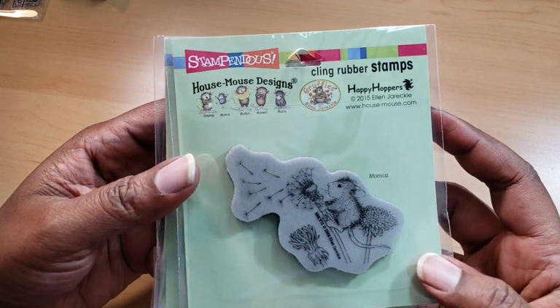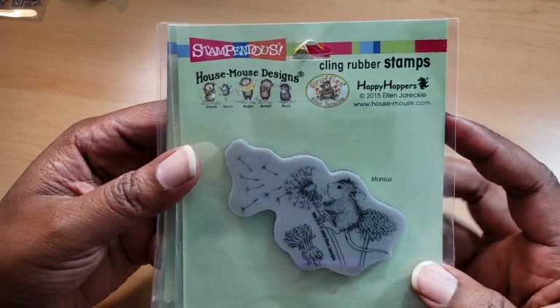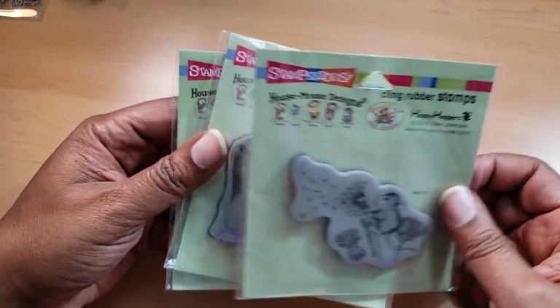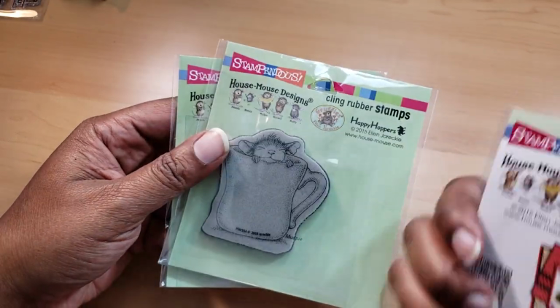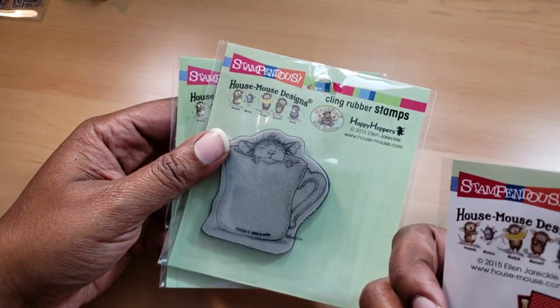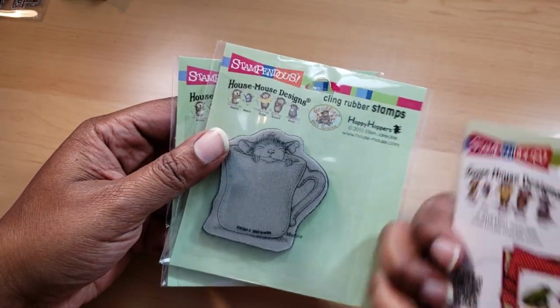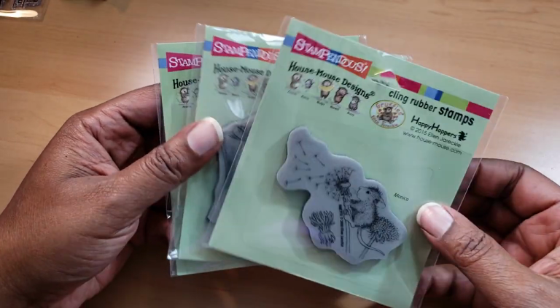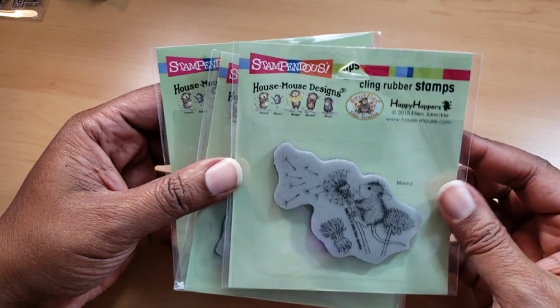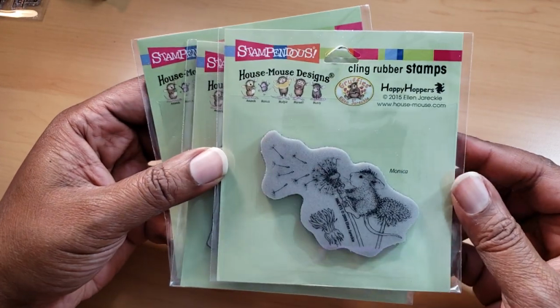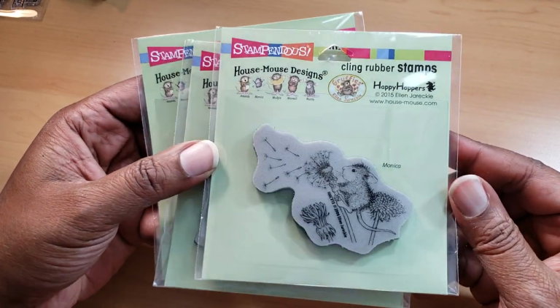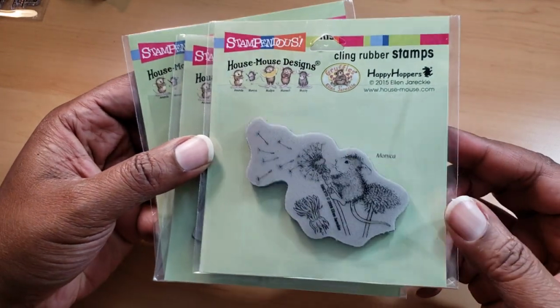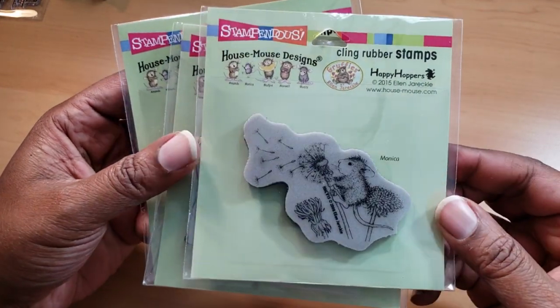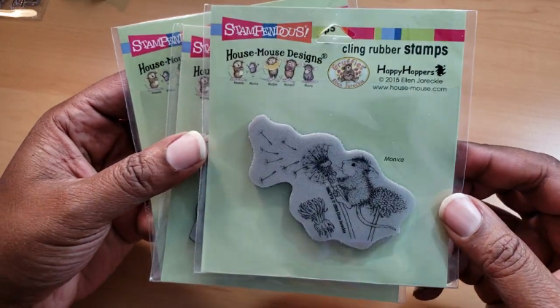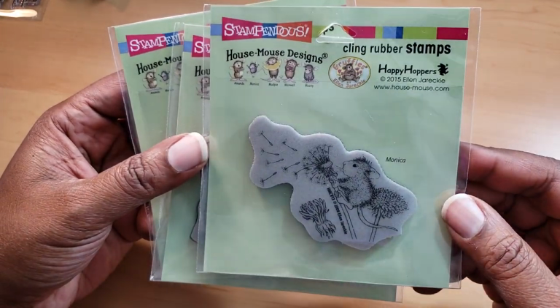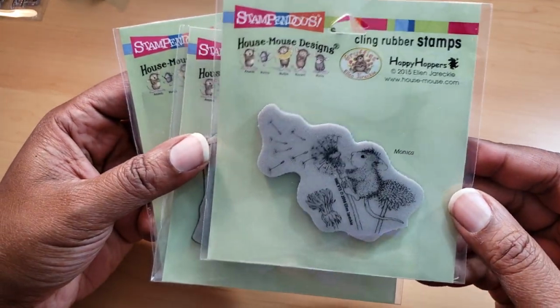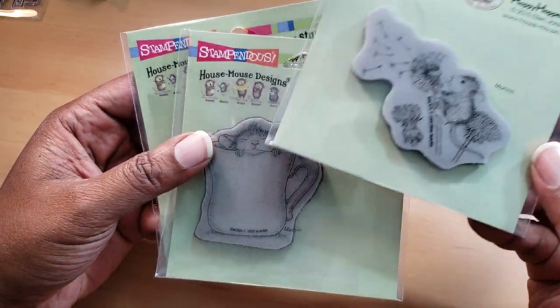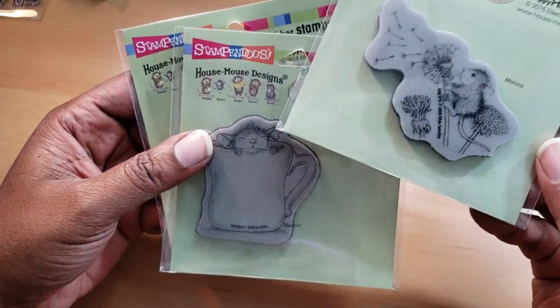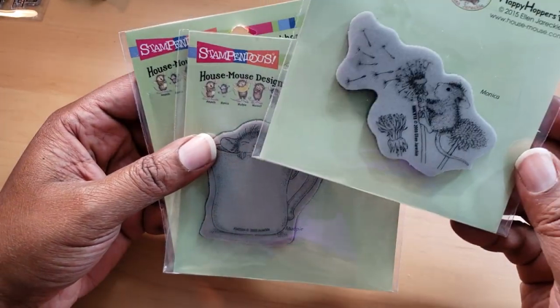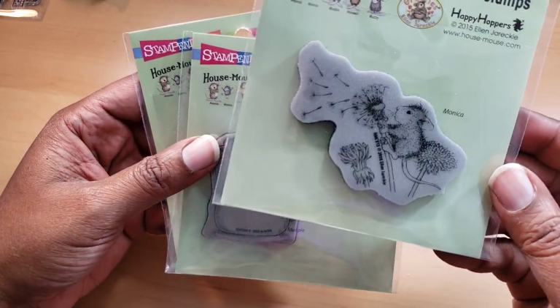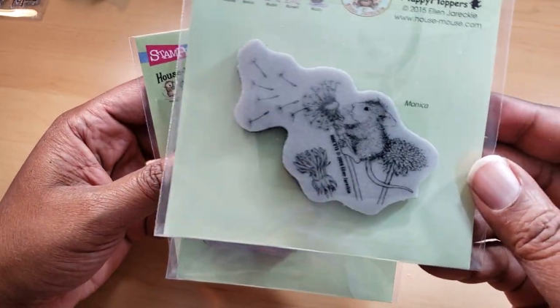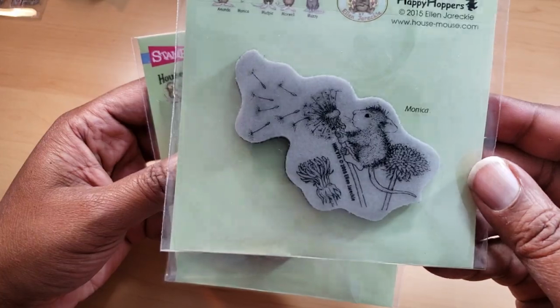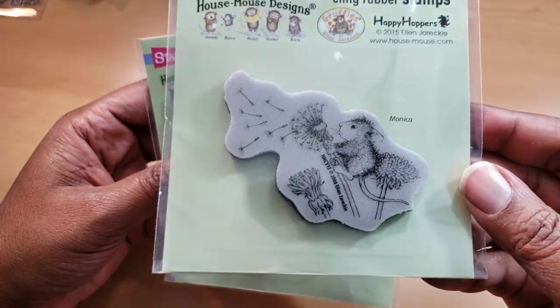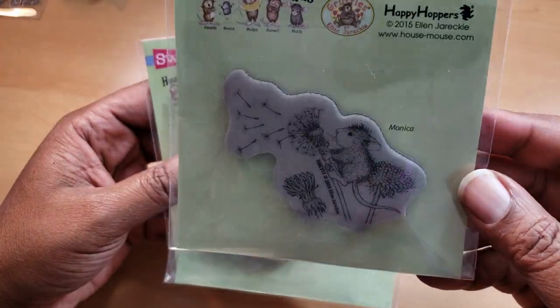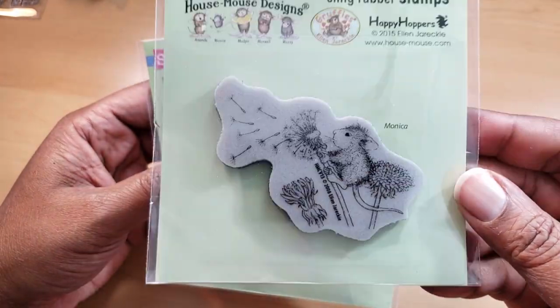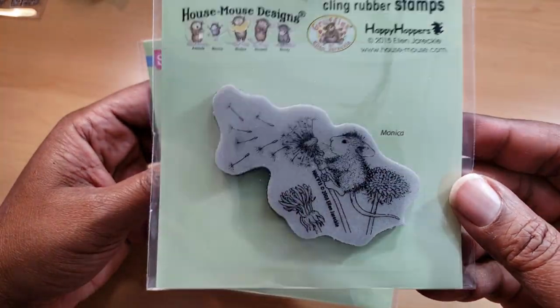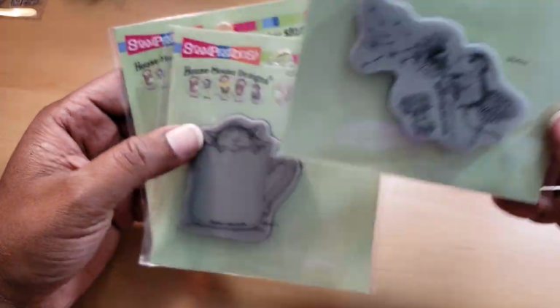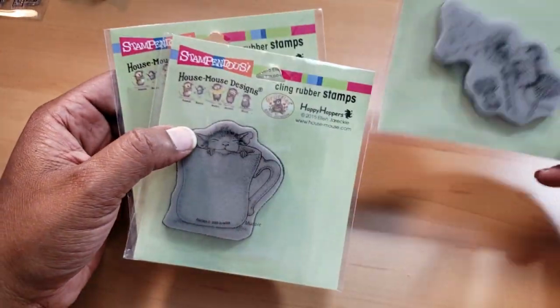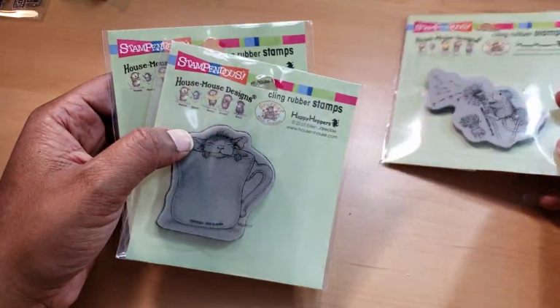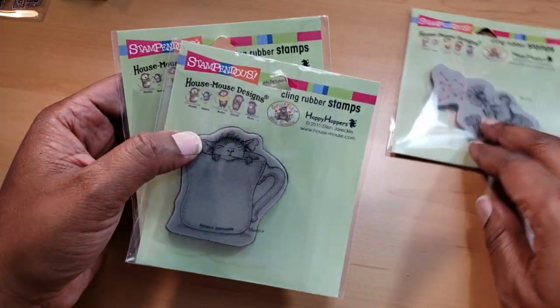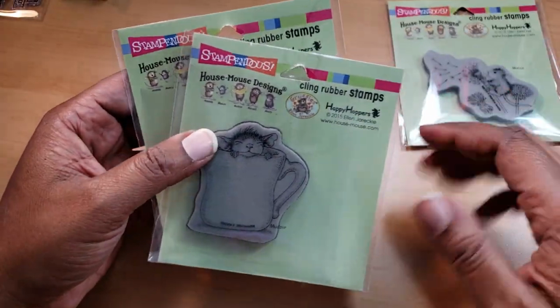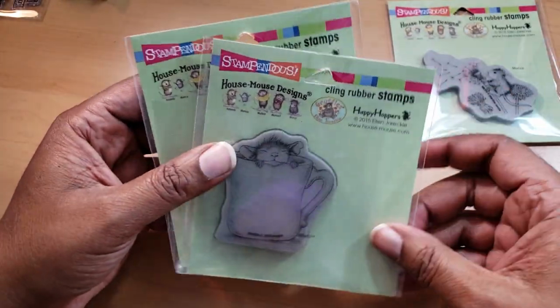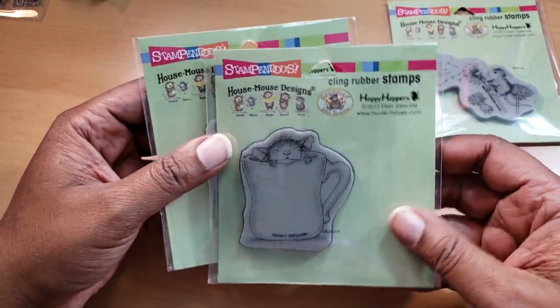This one is called Make-A-Wish — they're so cute. And it's Monica. Although I always picture Monica a little bit bigger, larger. But the only one that is seen, she's kind of small.